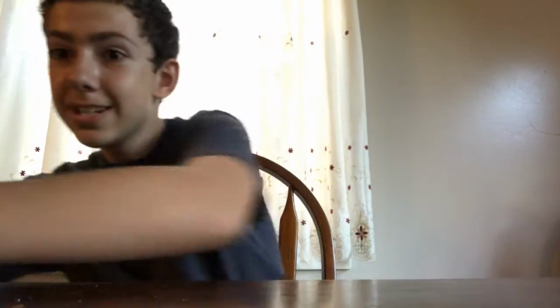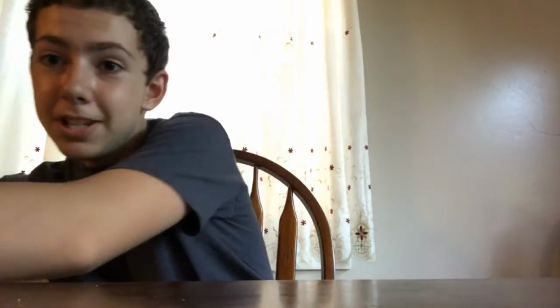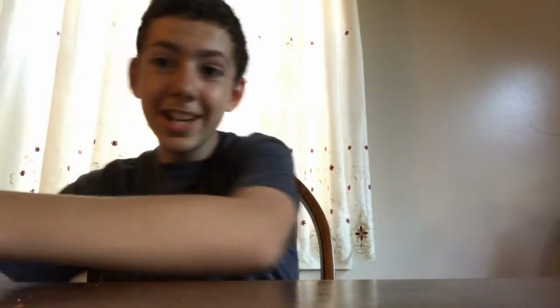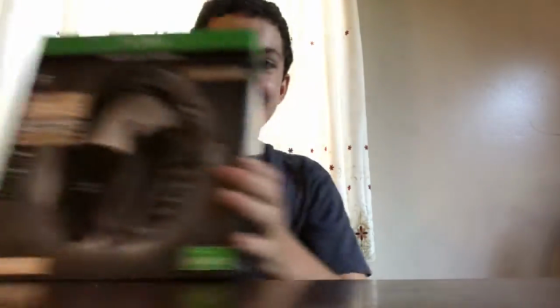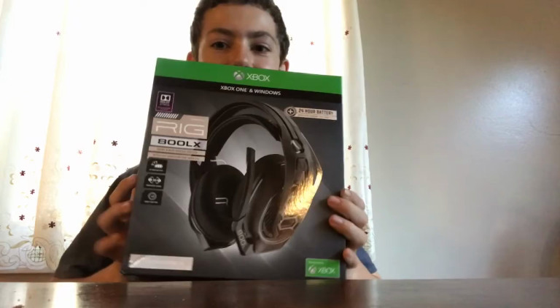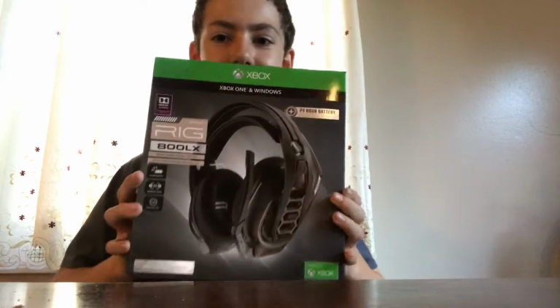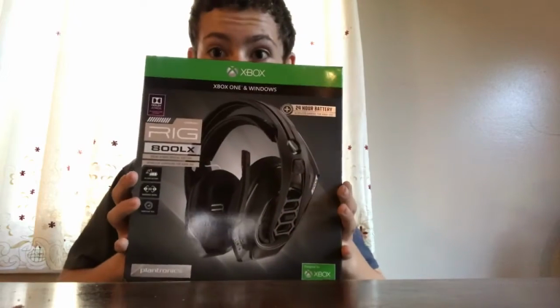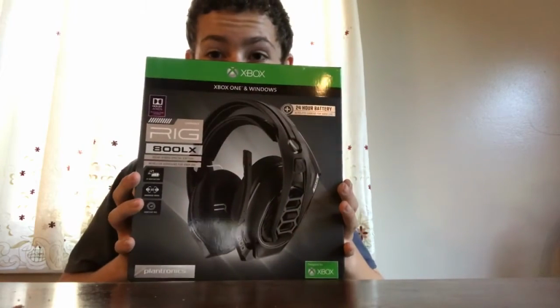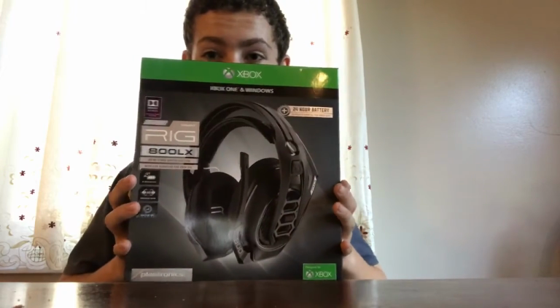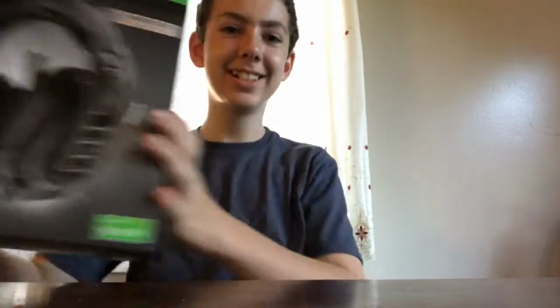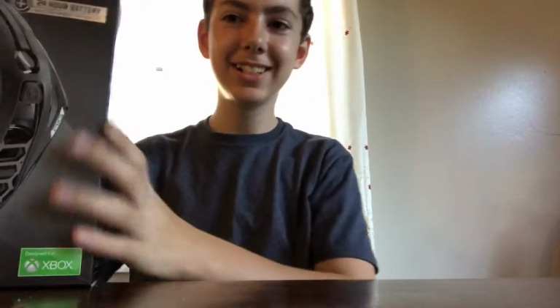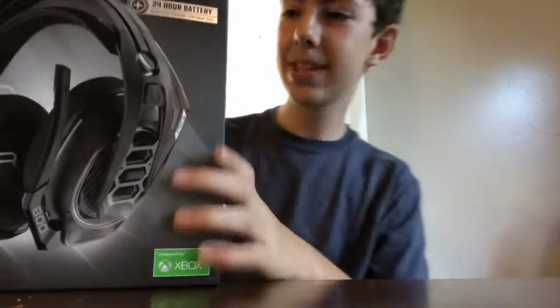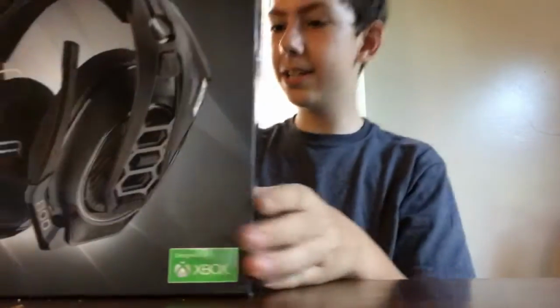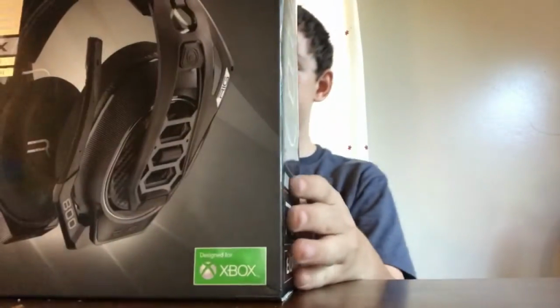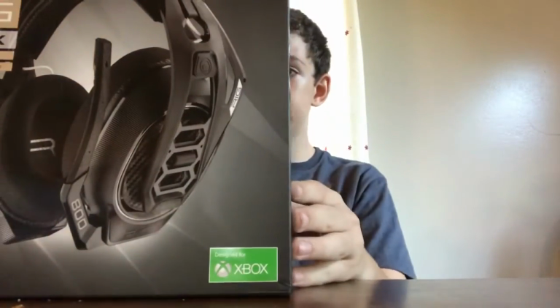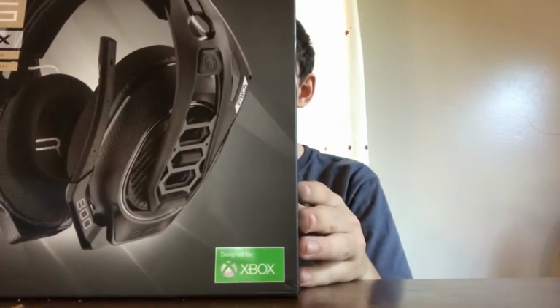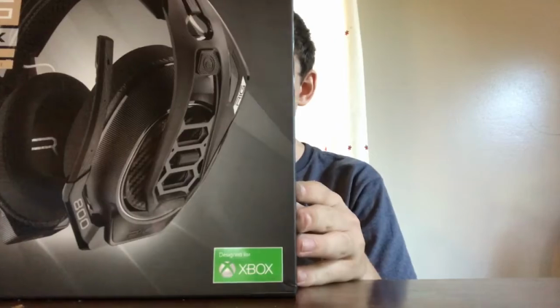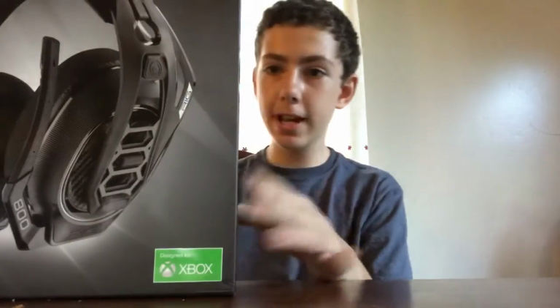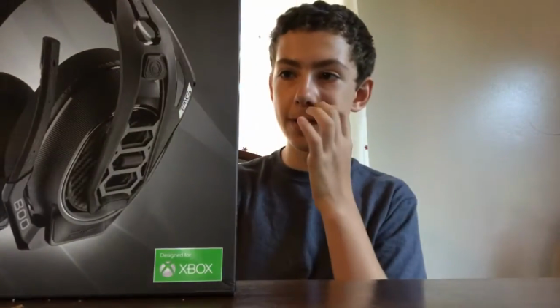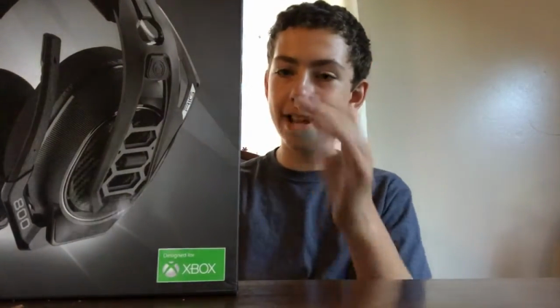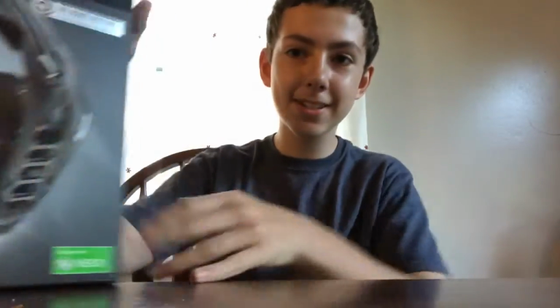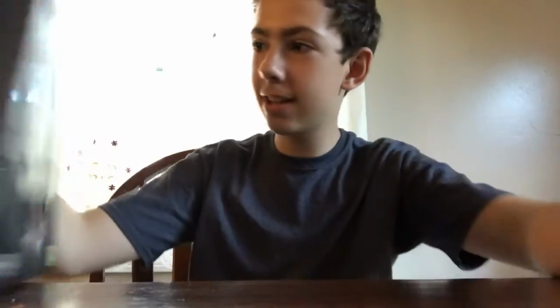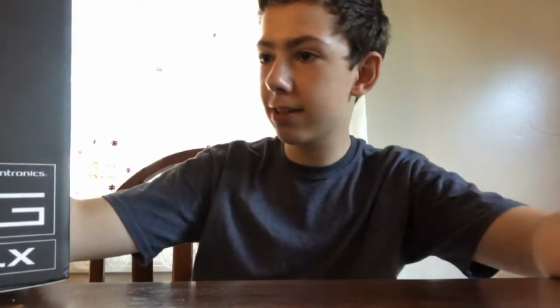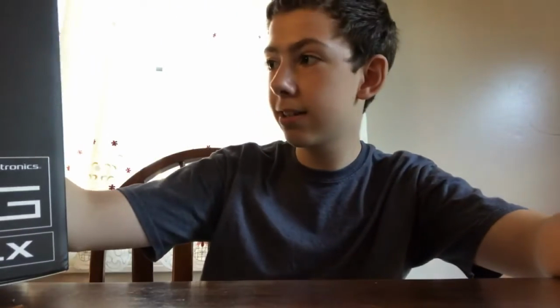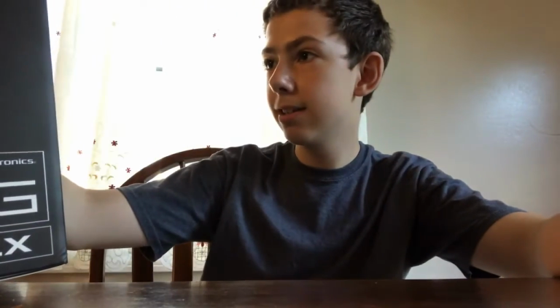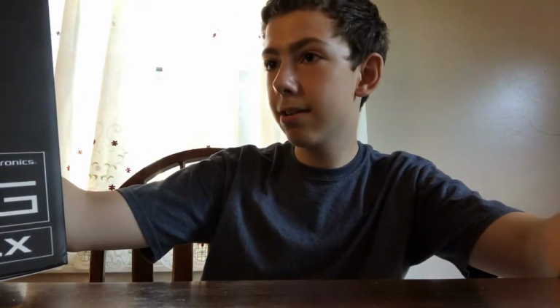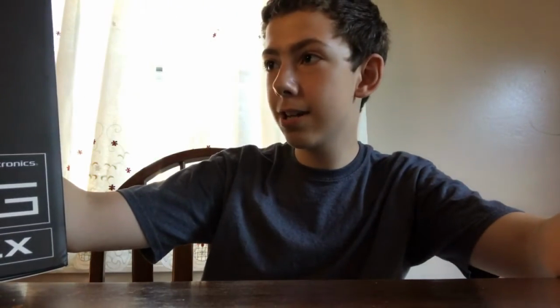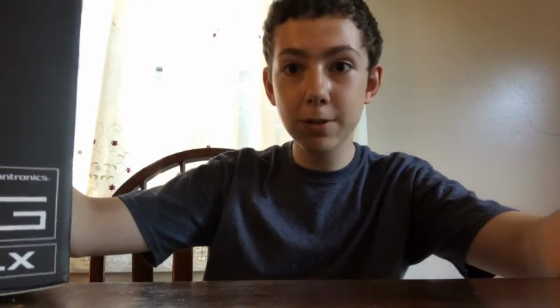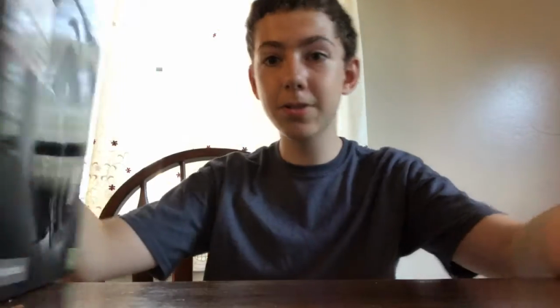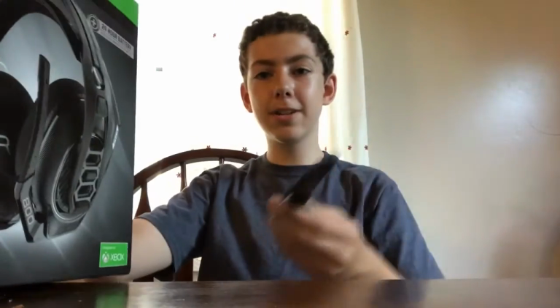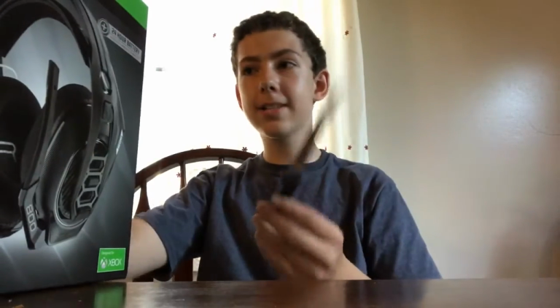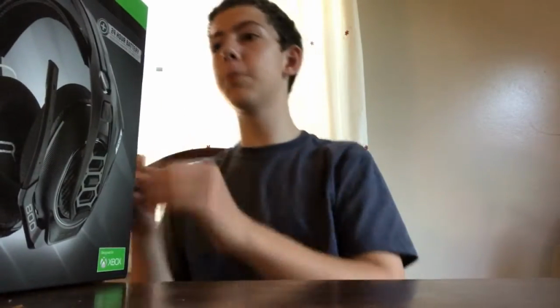So here she is — she's a beauty. It's called the RIG 800LX, at least I think. It's for Xbox and Windows. So yeah, let's cut this open.